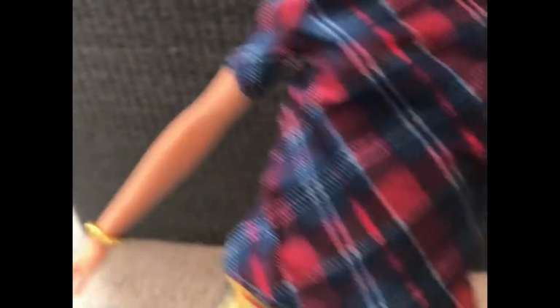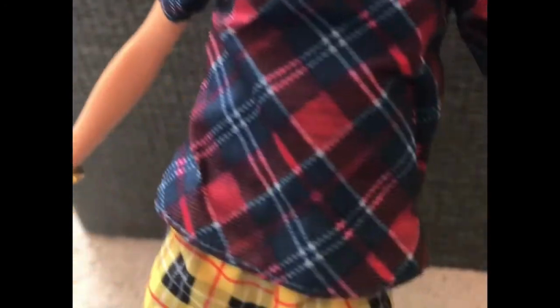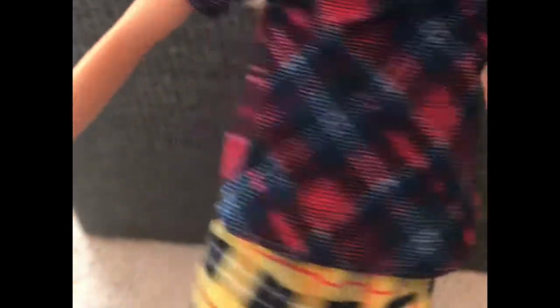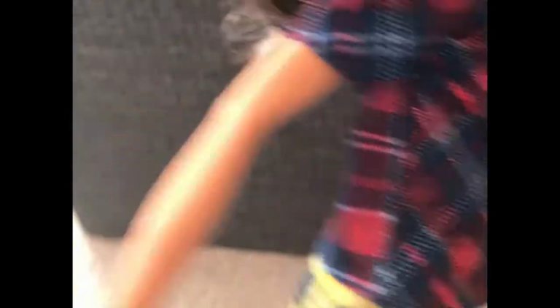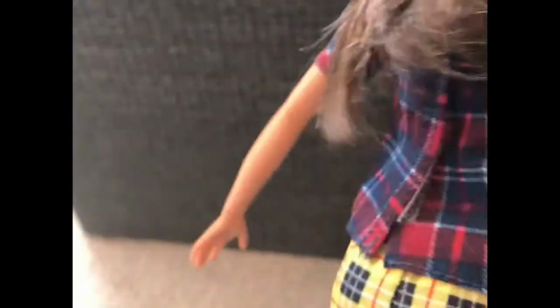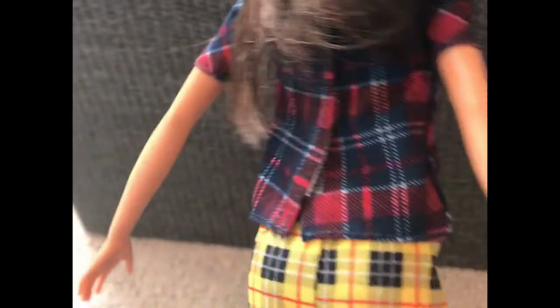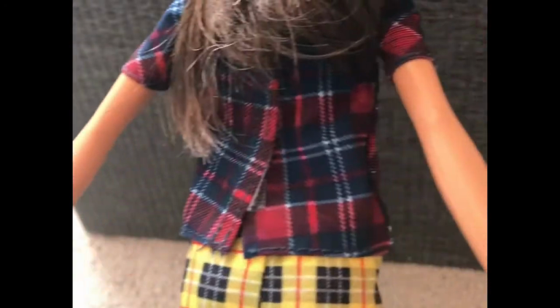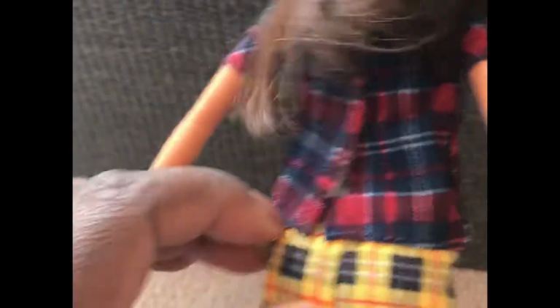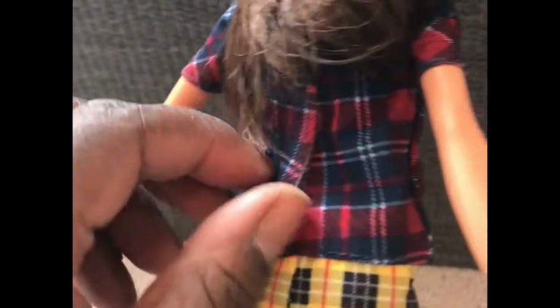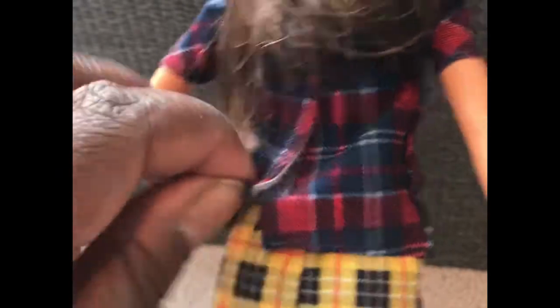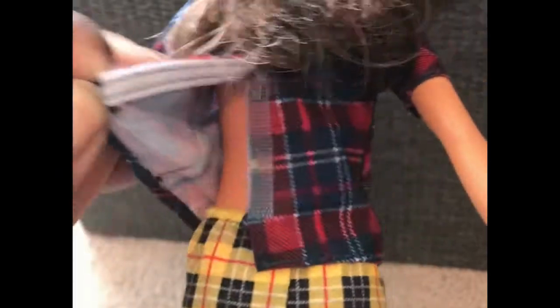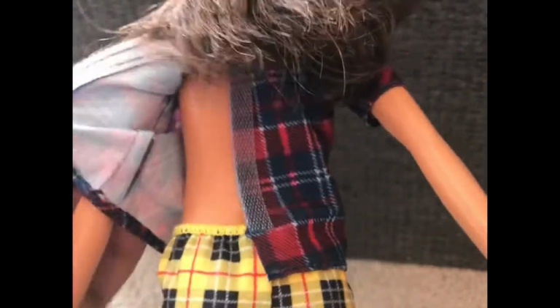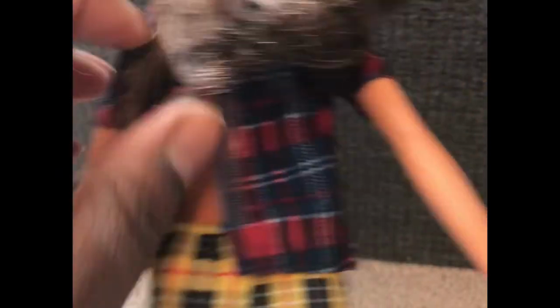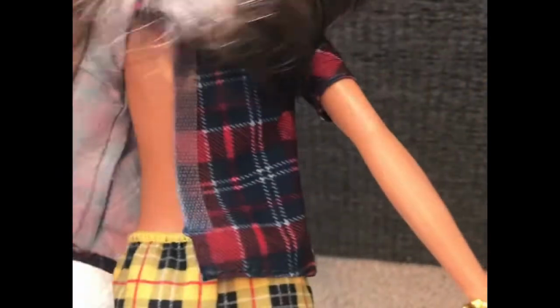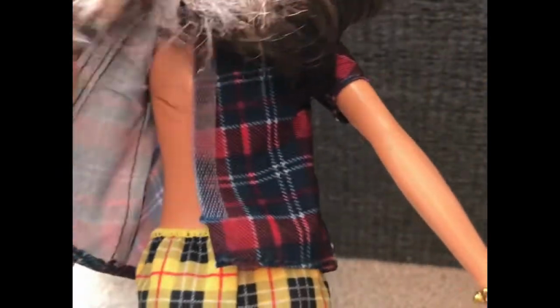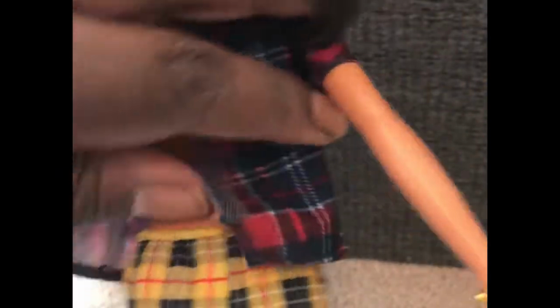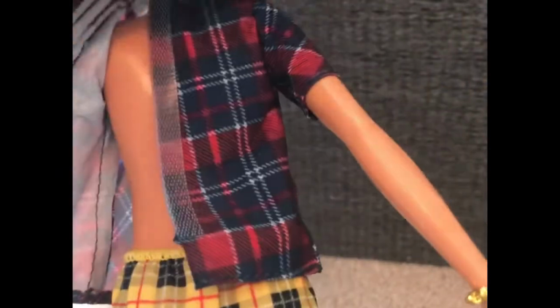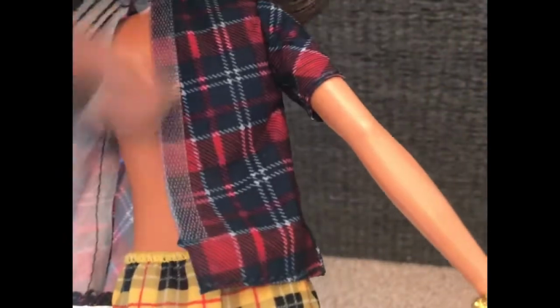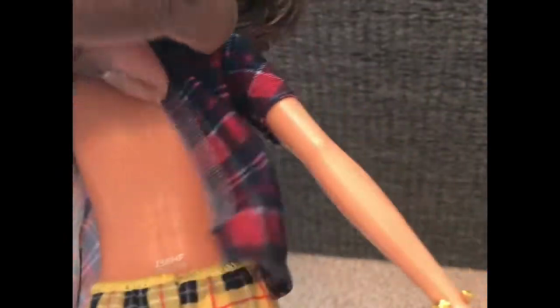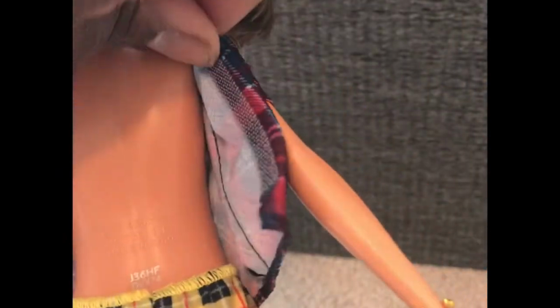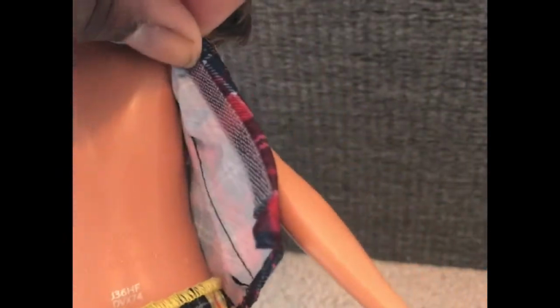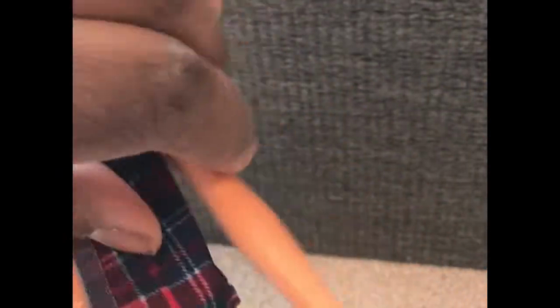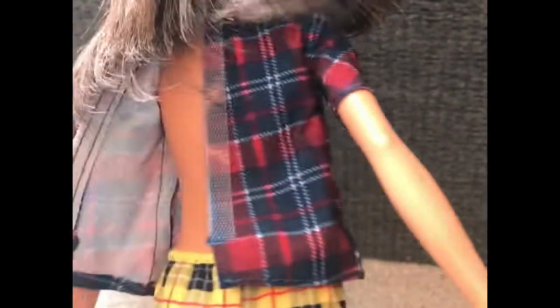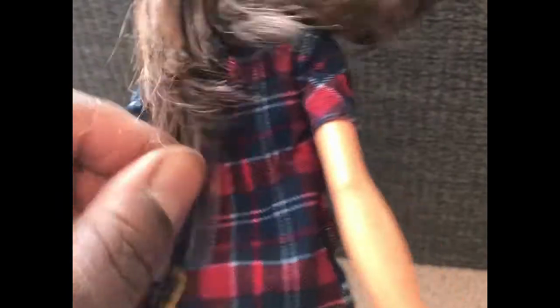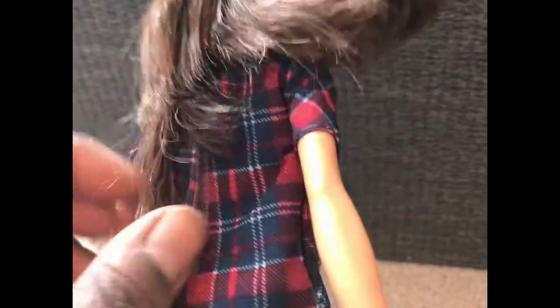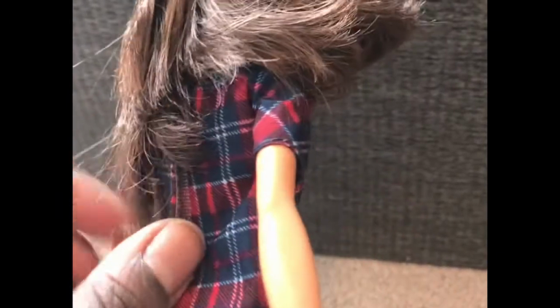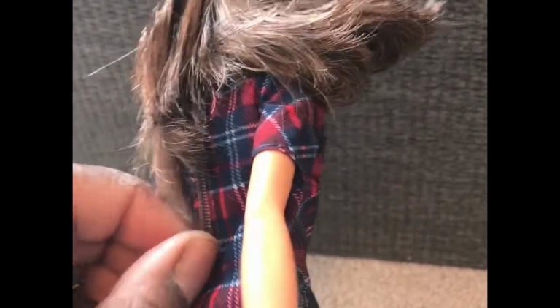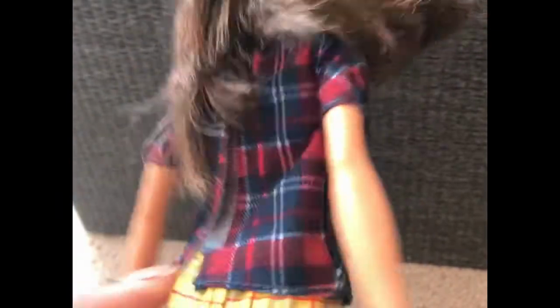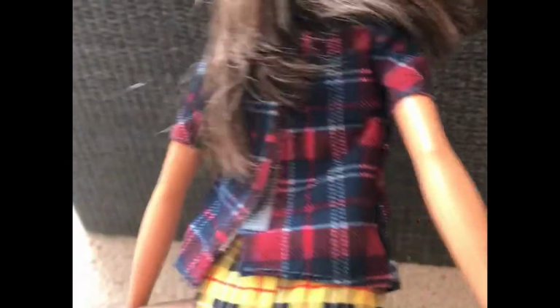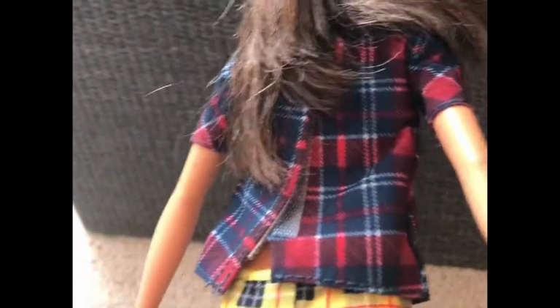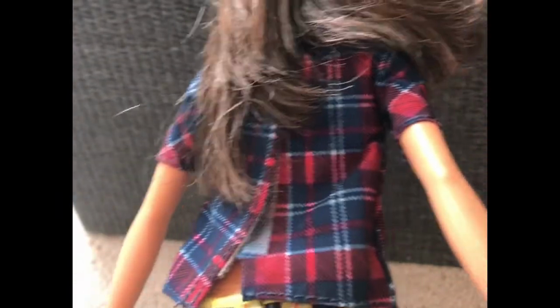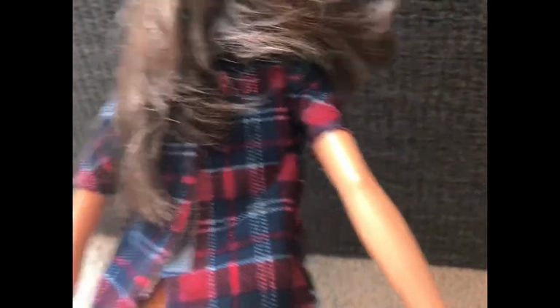I am loving what she came with. She does have just a simple velcro top, easy up and down shorts. She has a gold bracelet, which is beautiful.